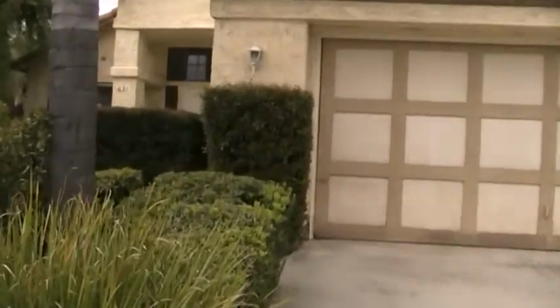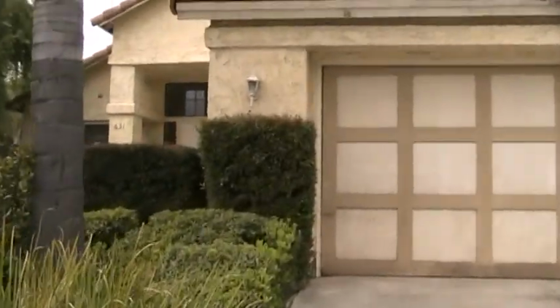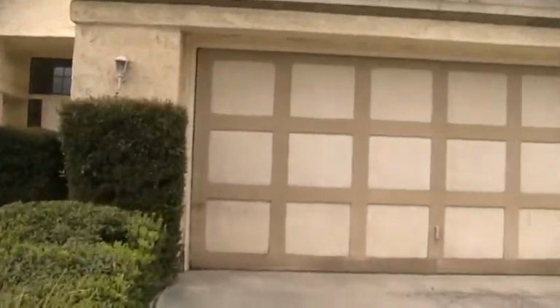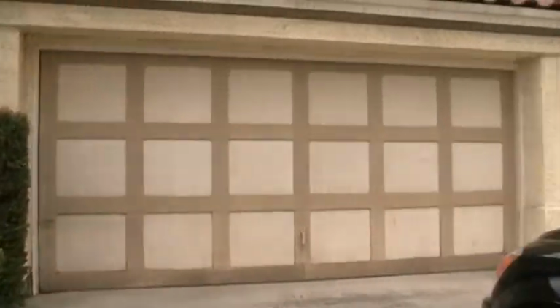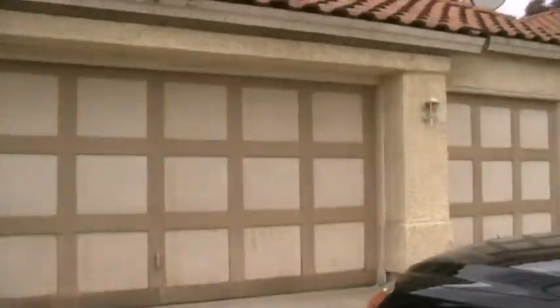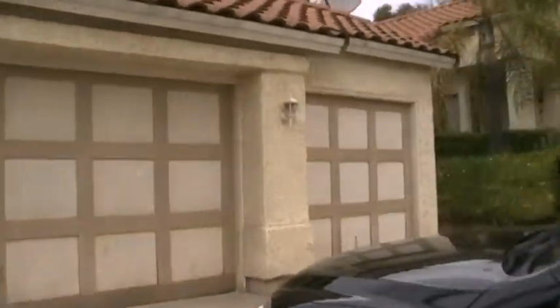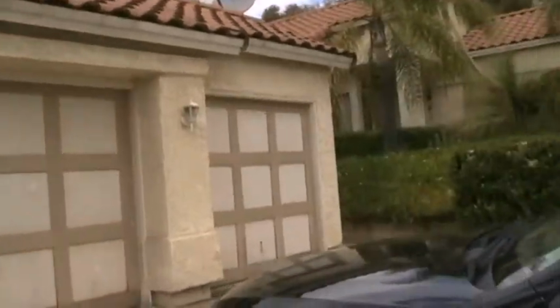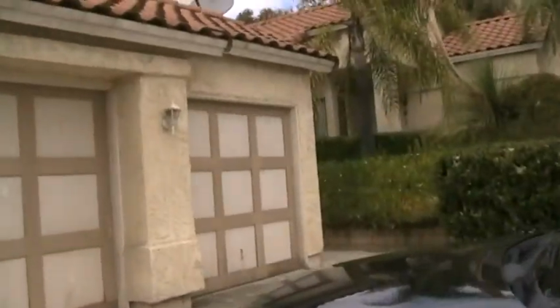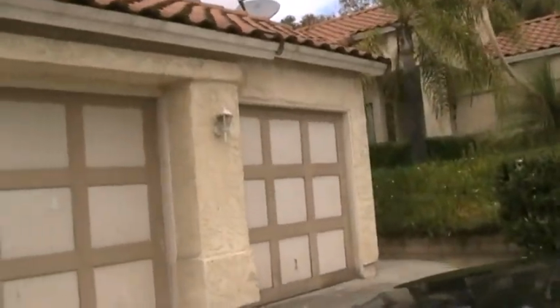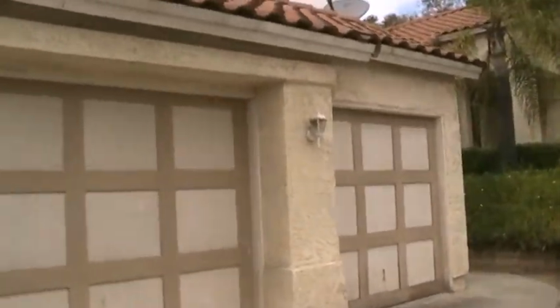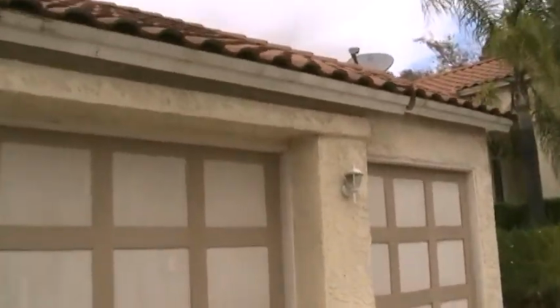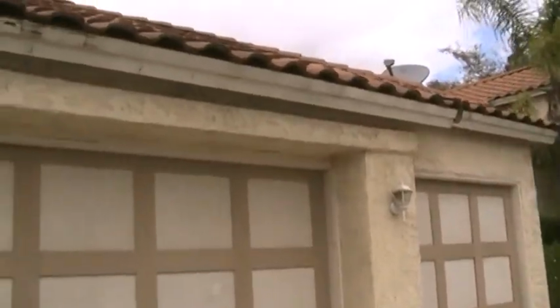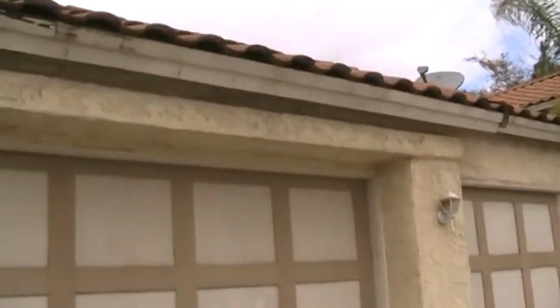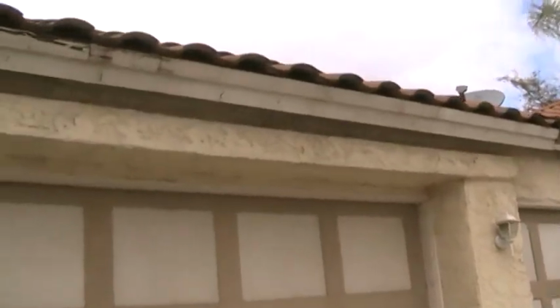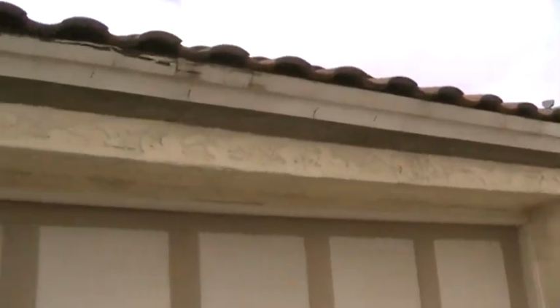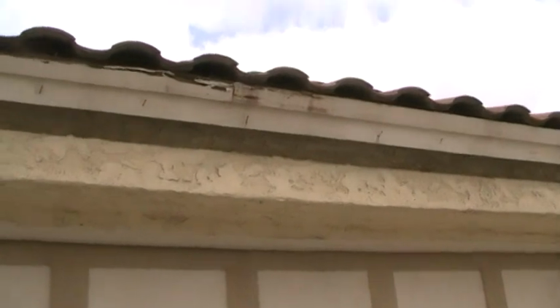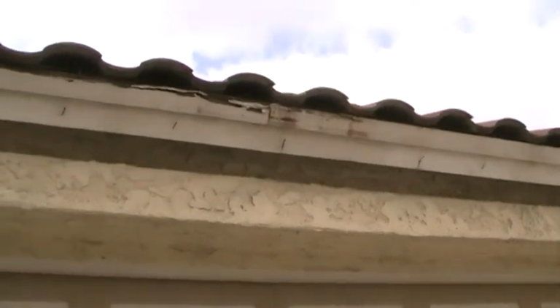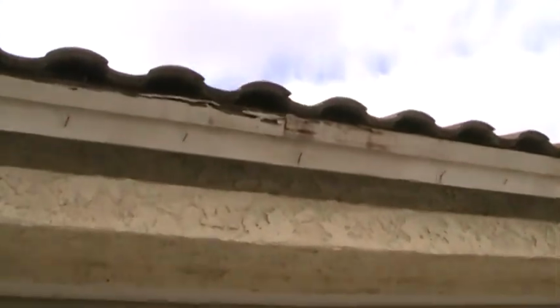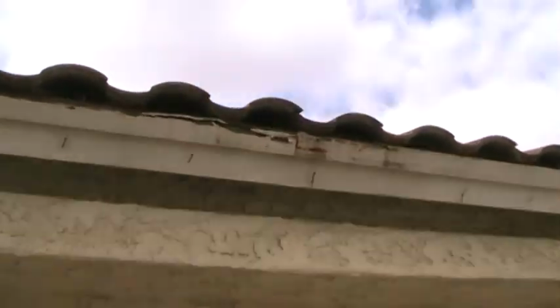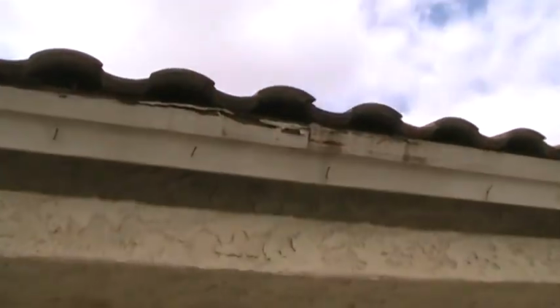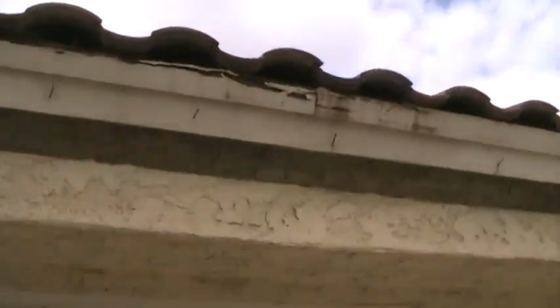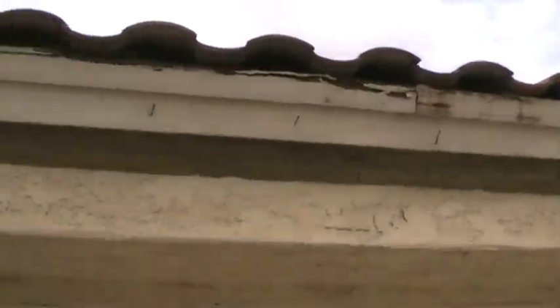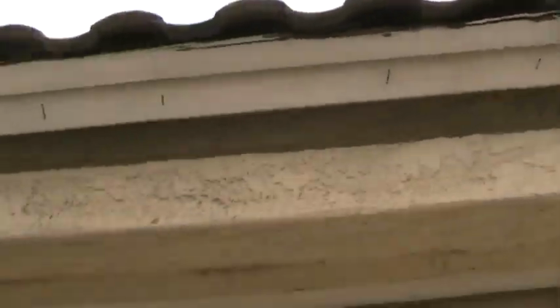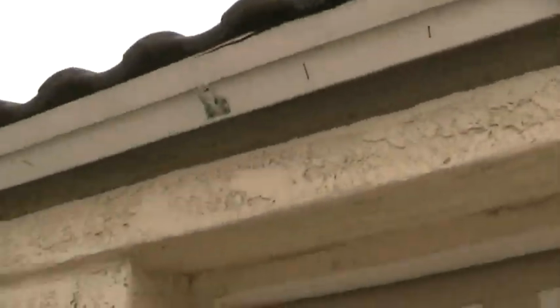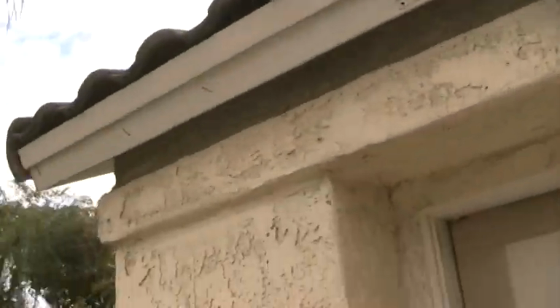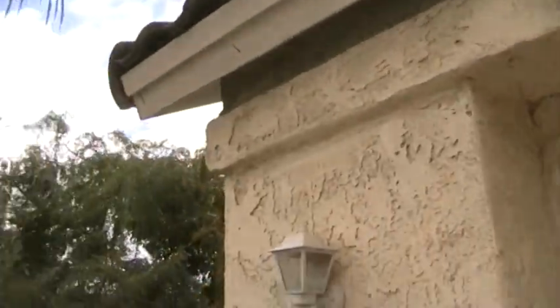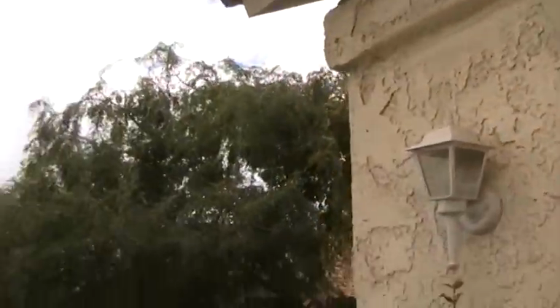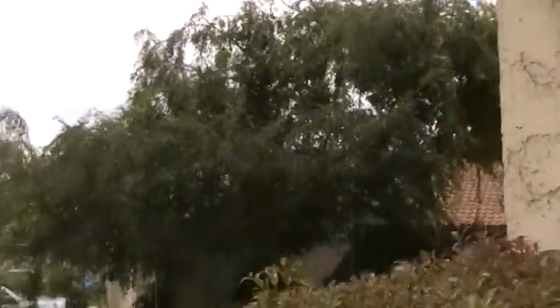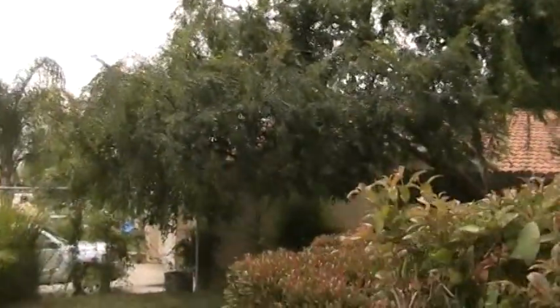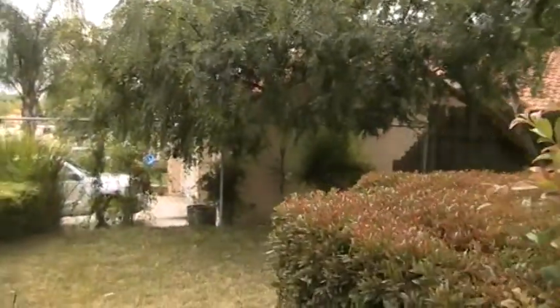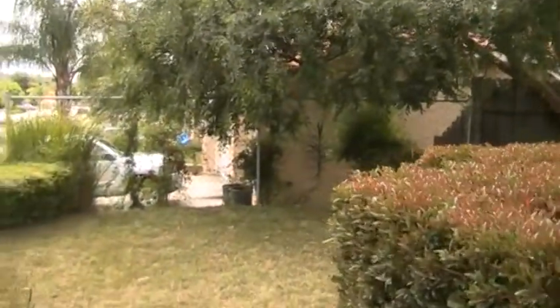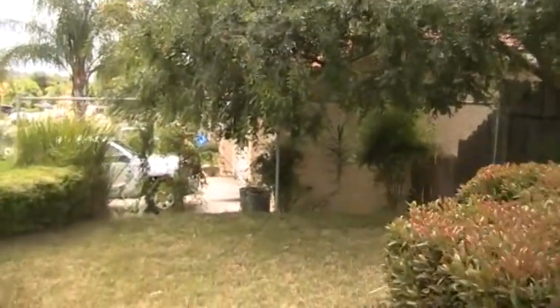Let's go inside. So we have a three car garage. Looks like some termite work and some cosmetic repairs.